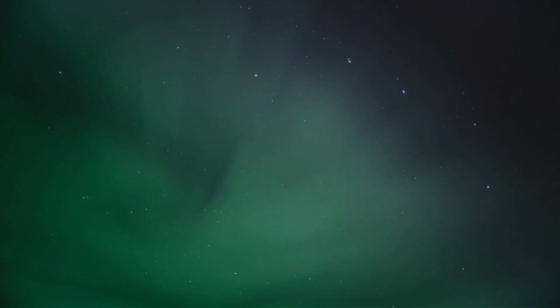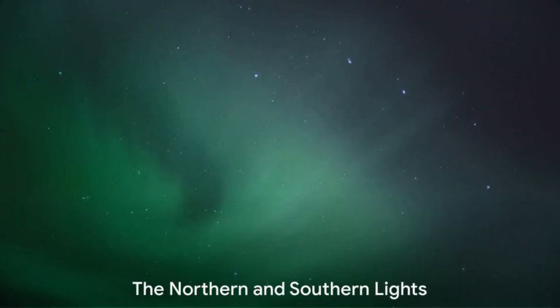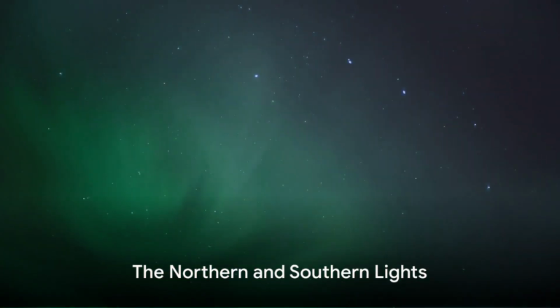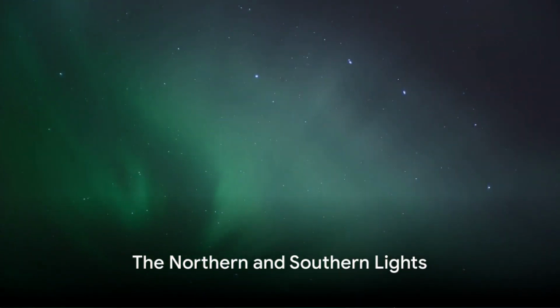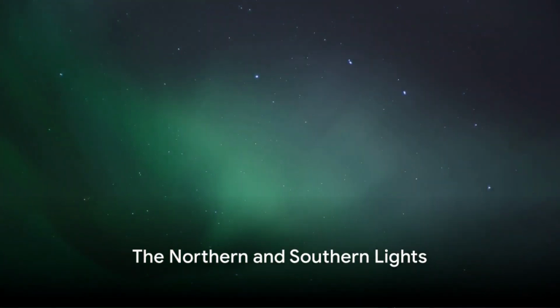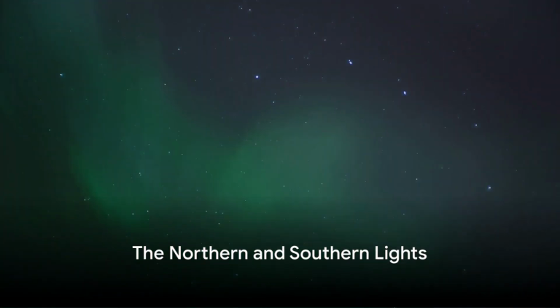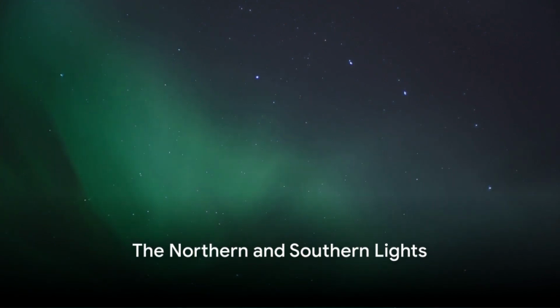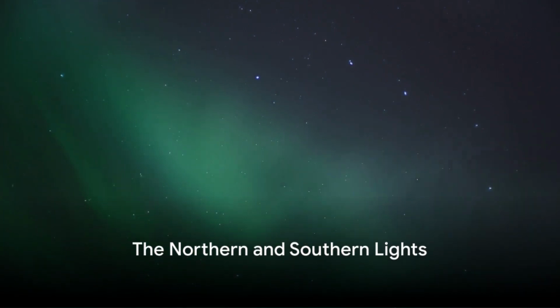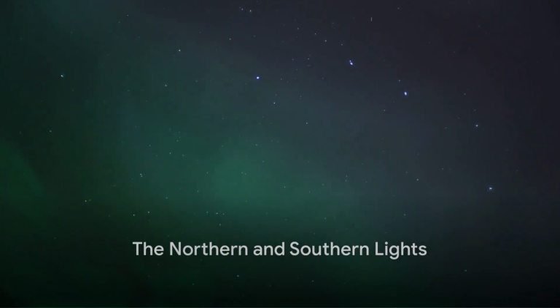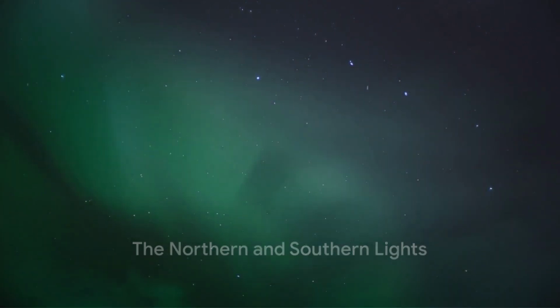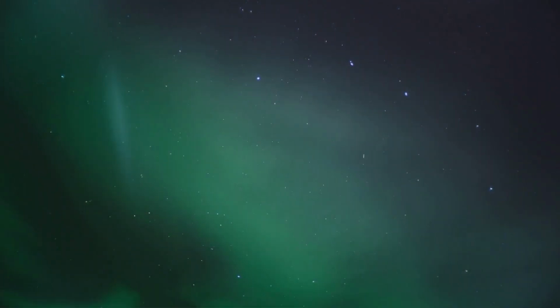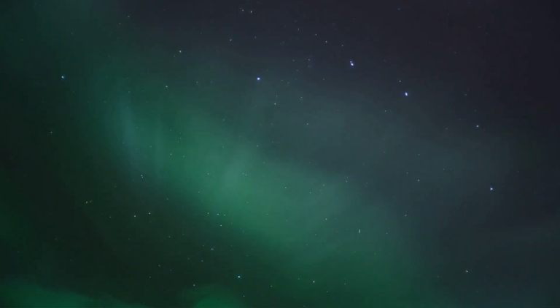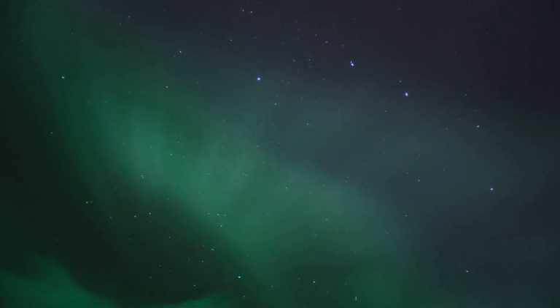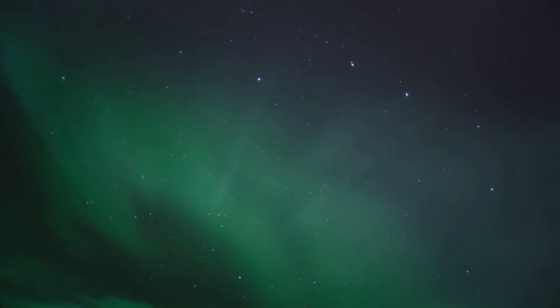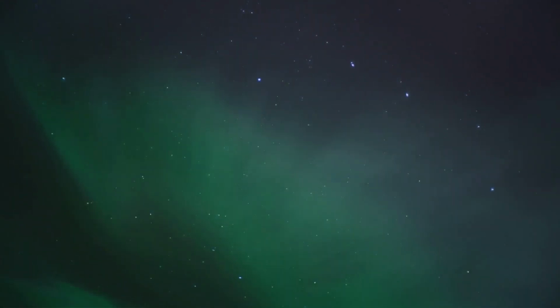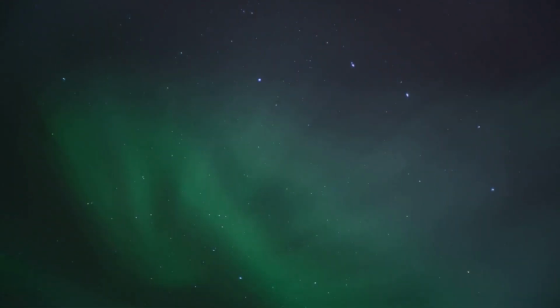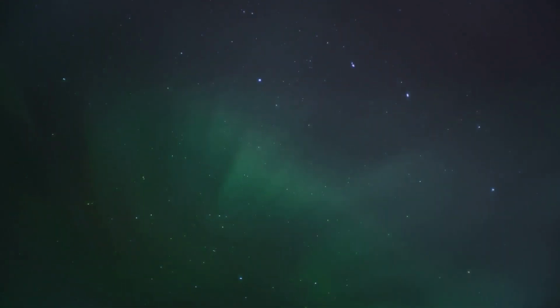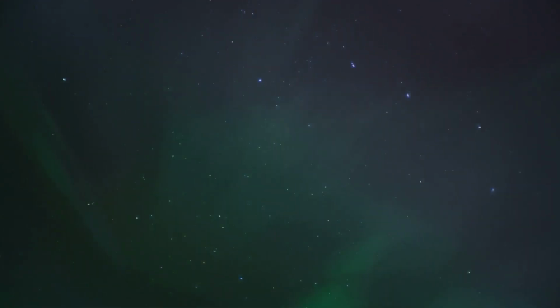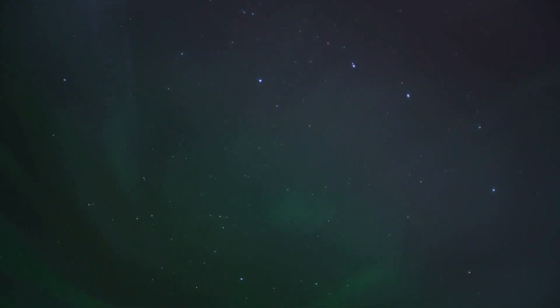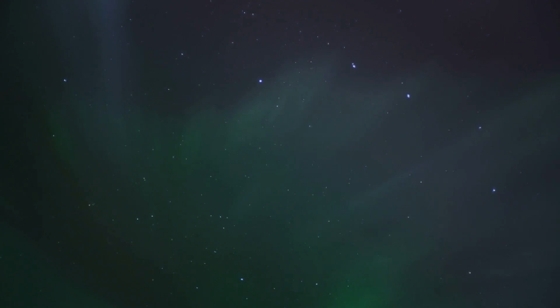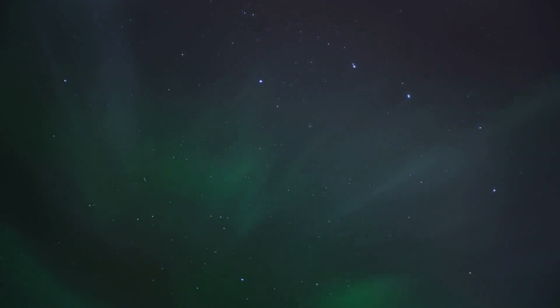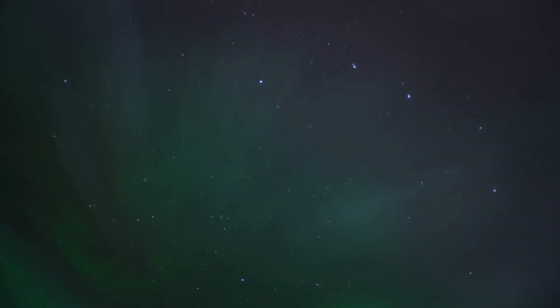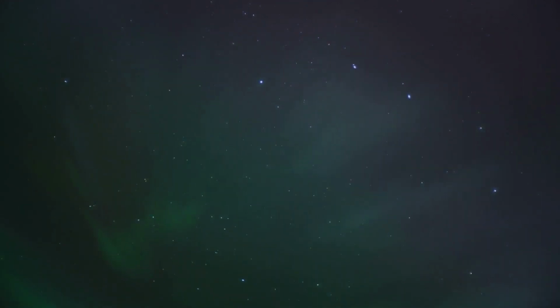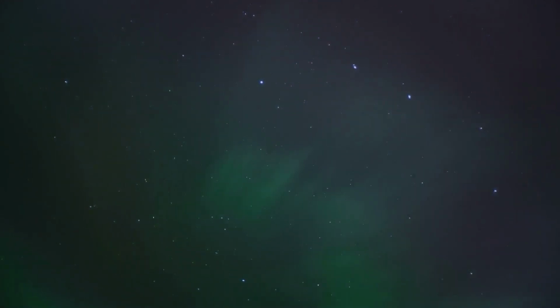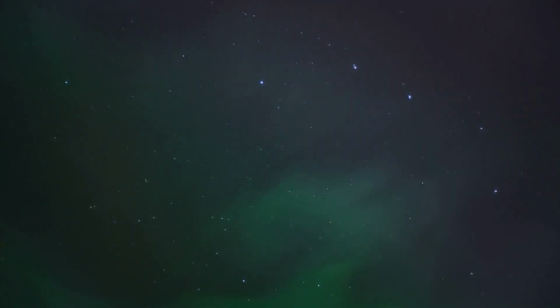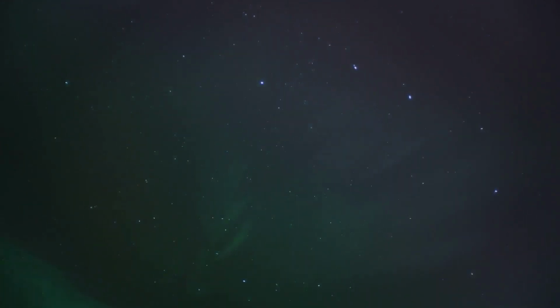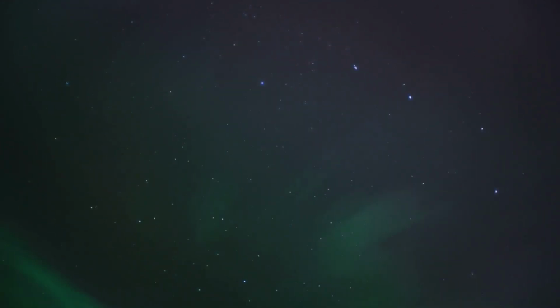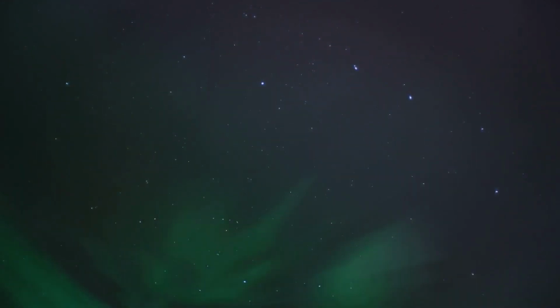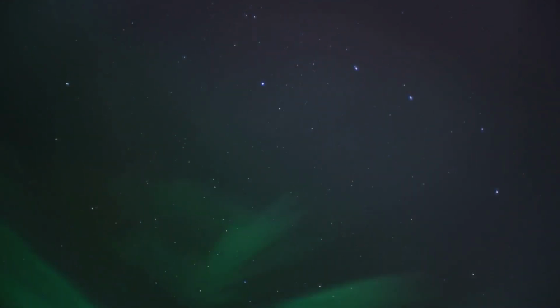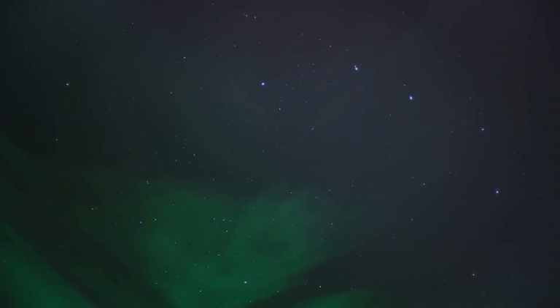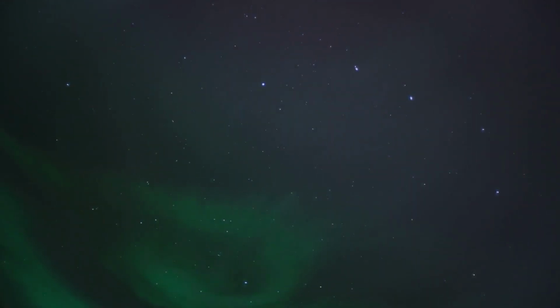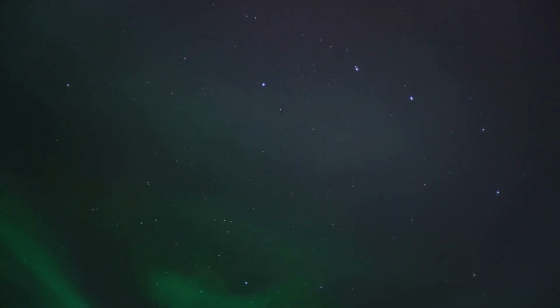These lights, the aurorae, are most commonly seen near the poles, where the Earth's magnetic field is strongest. This is why they're often called the northern or southern lights.